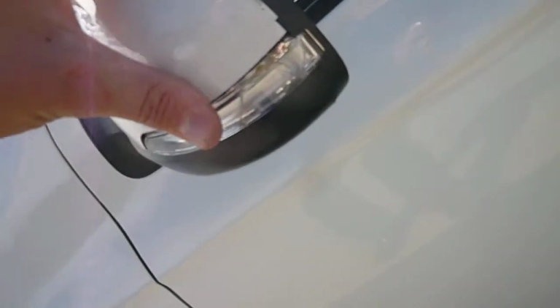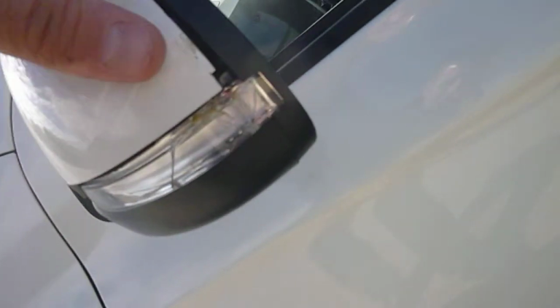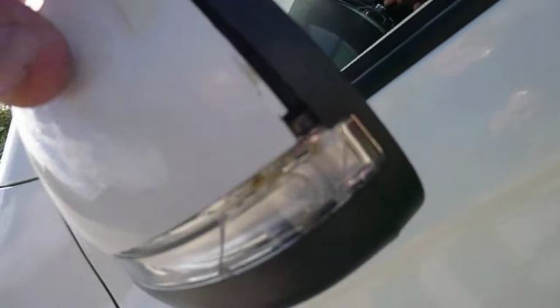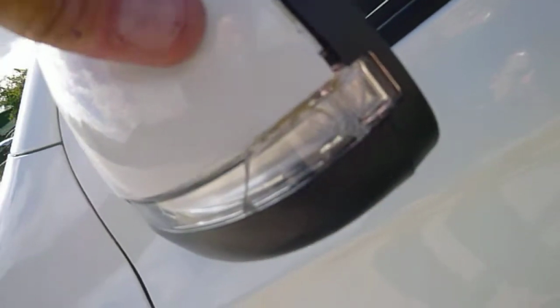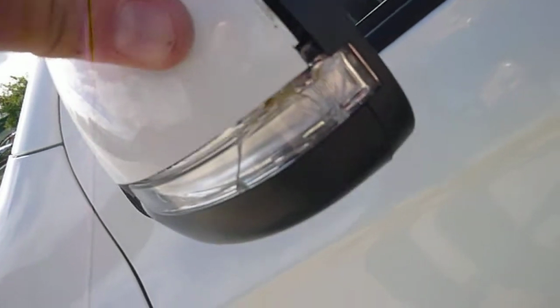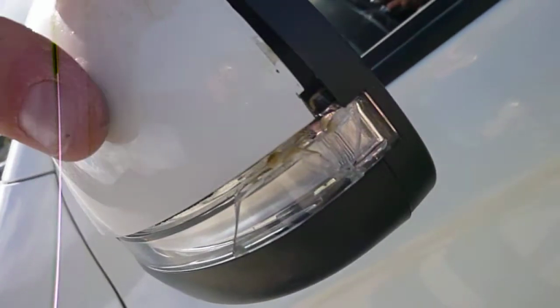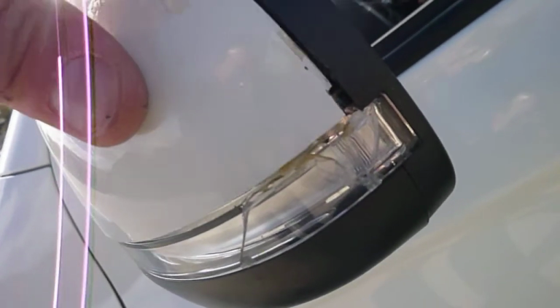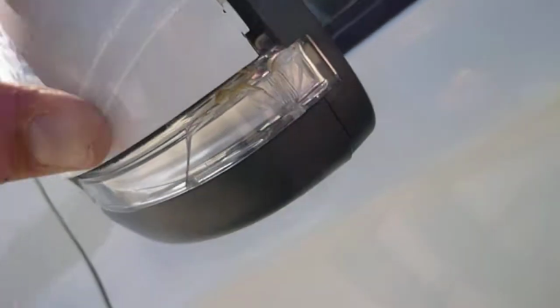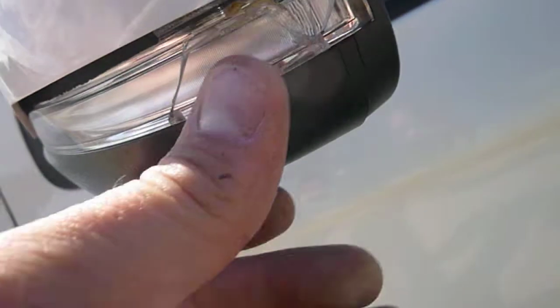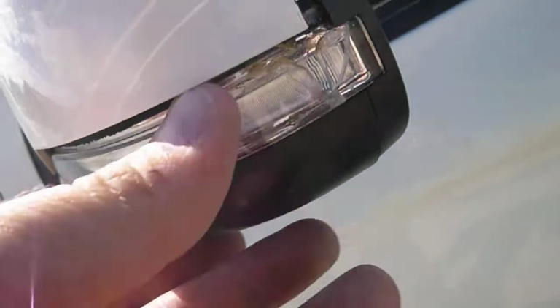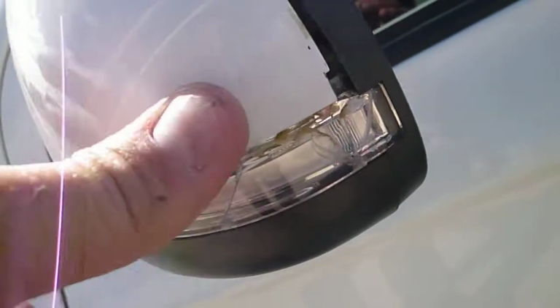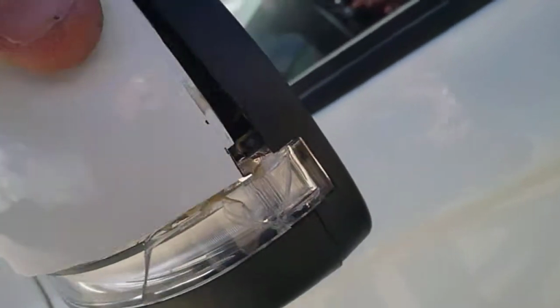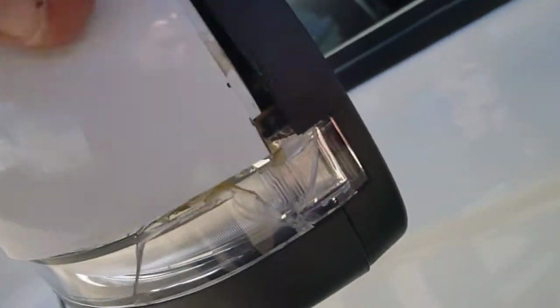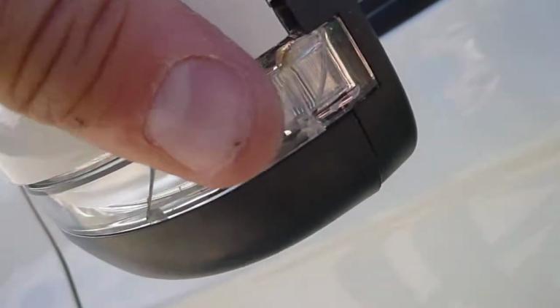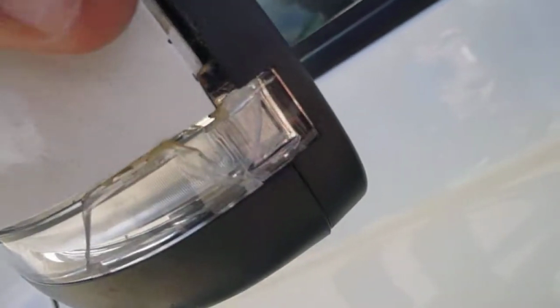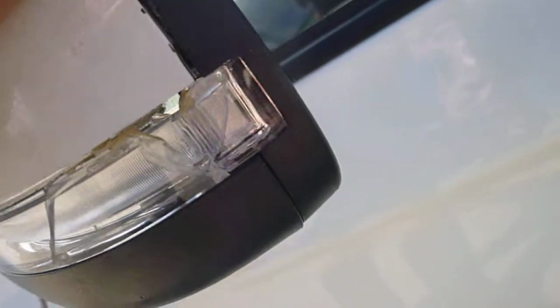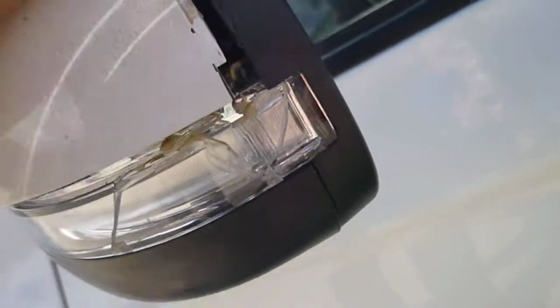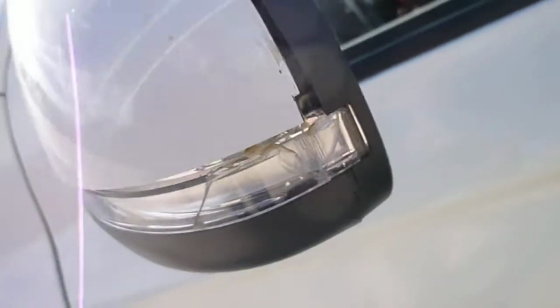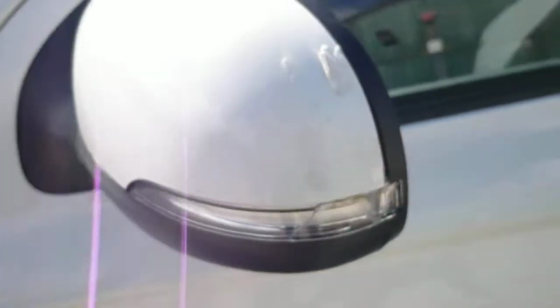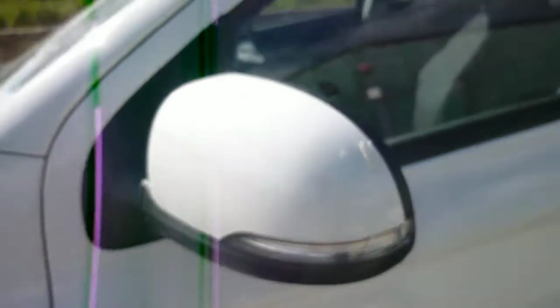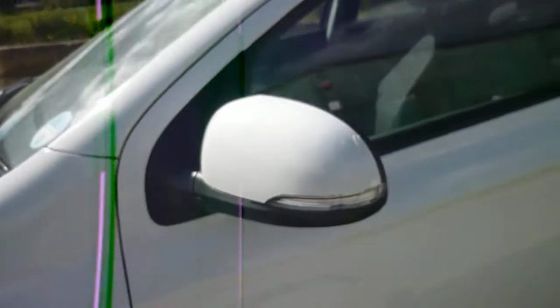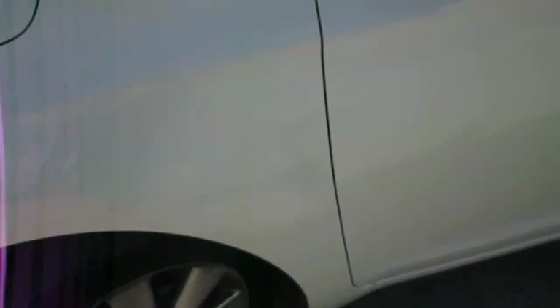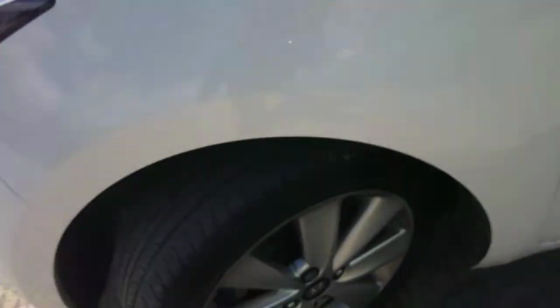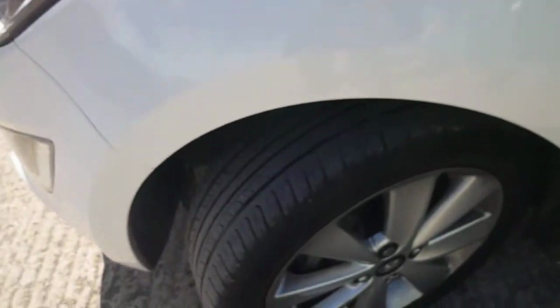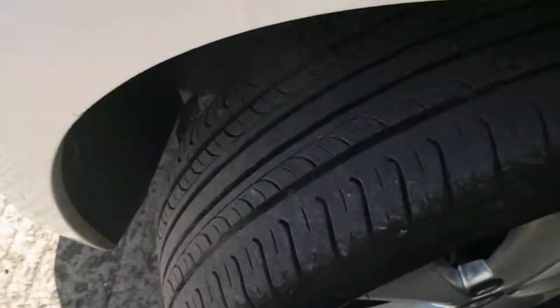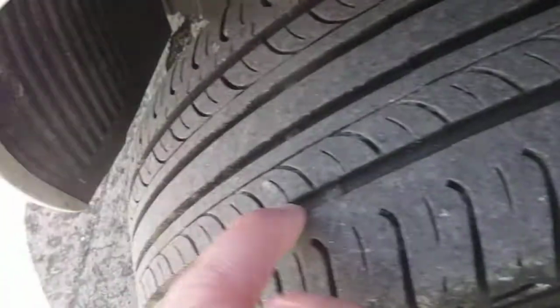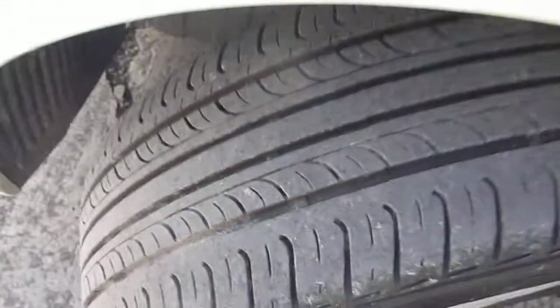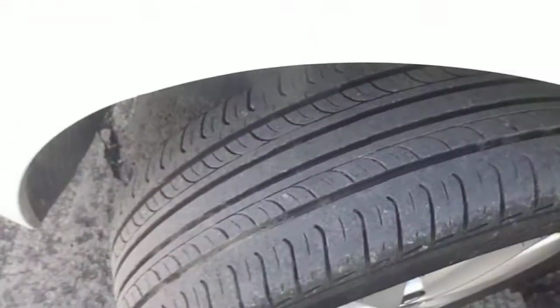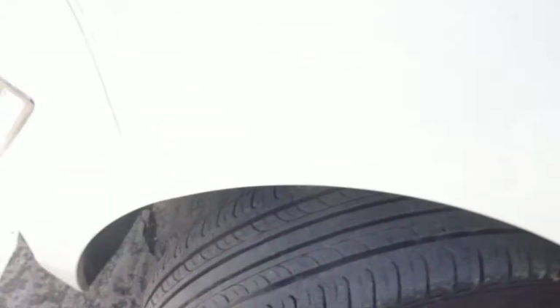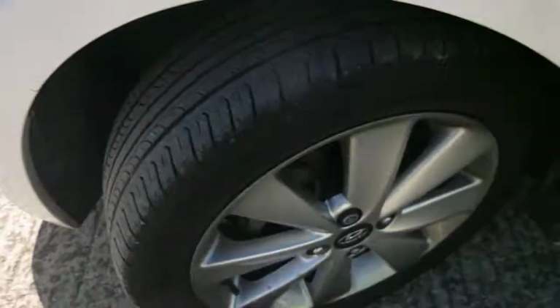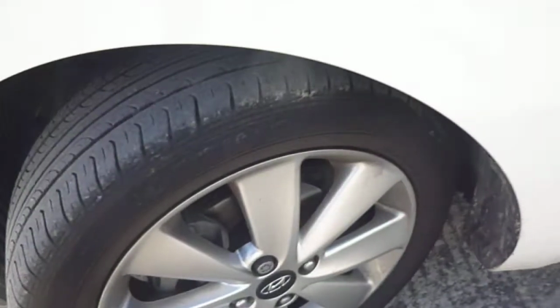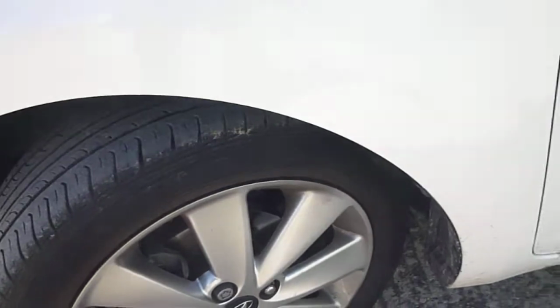The door mirror case is just a bit cracked — just pushing back in and gluing down. Front tyres are on 4-5mm tread, no damage to the alloy.